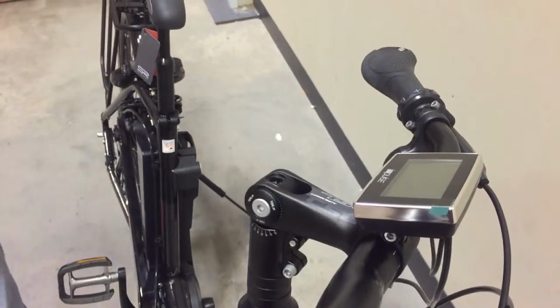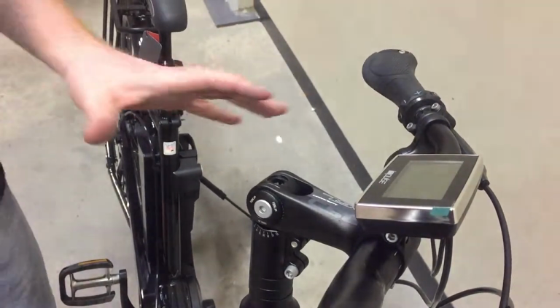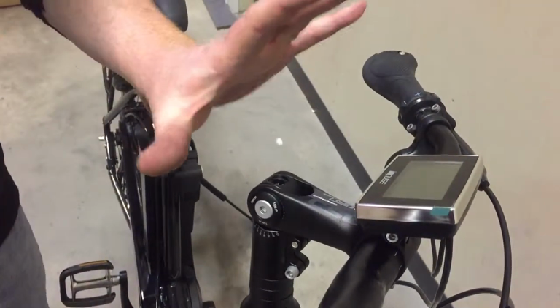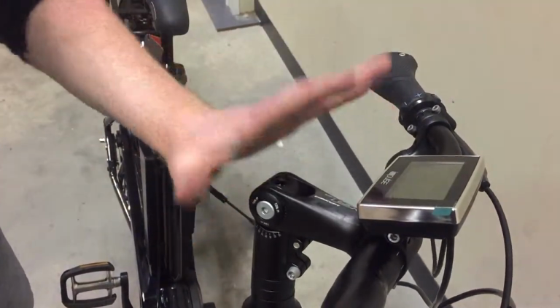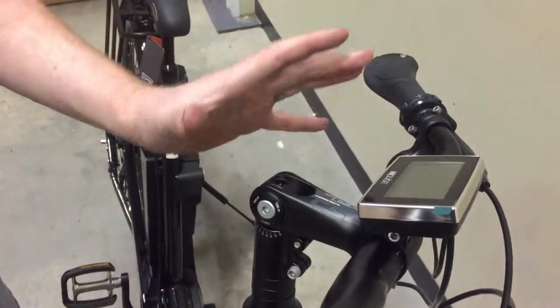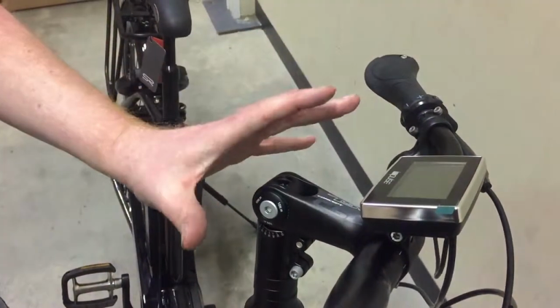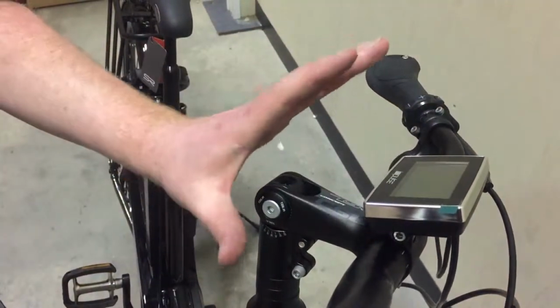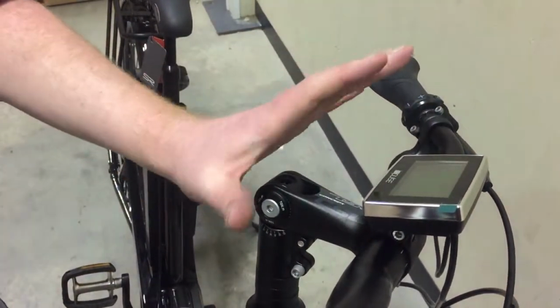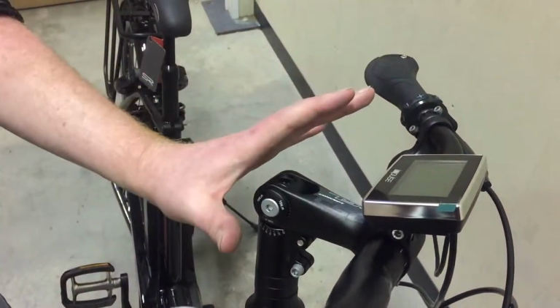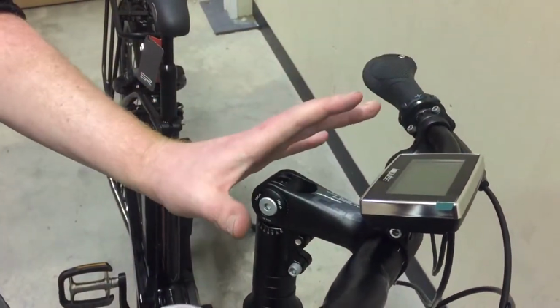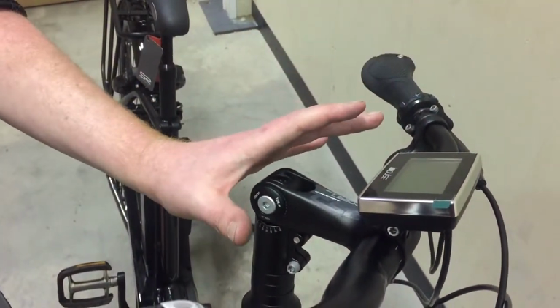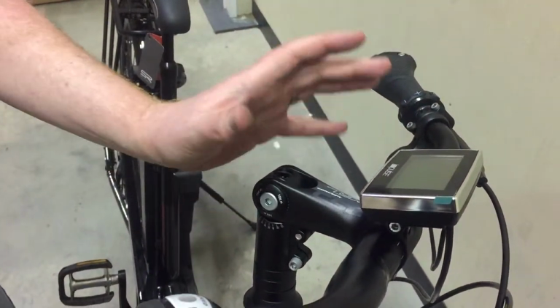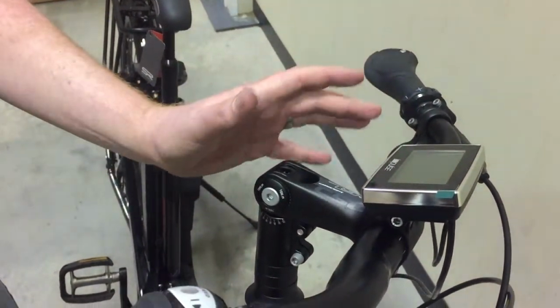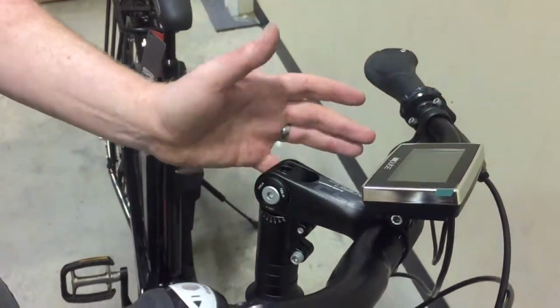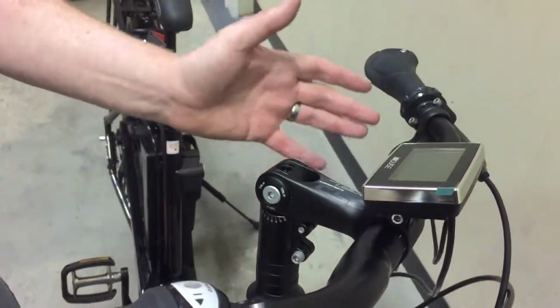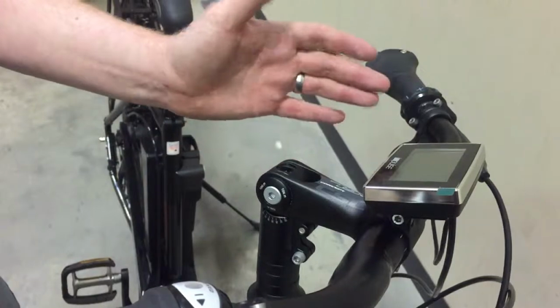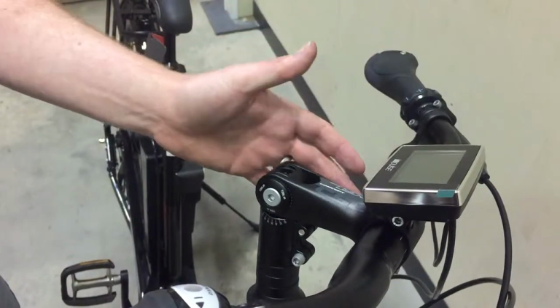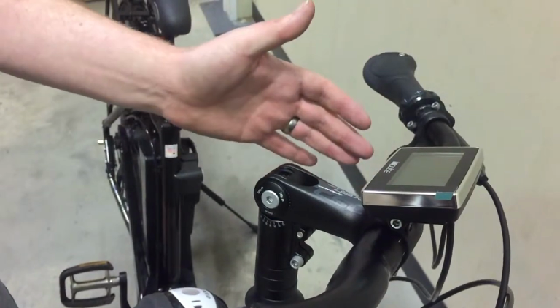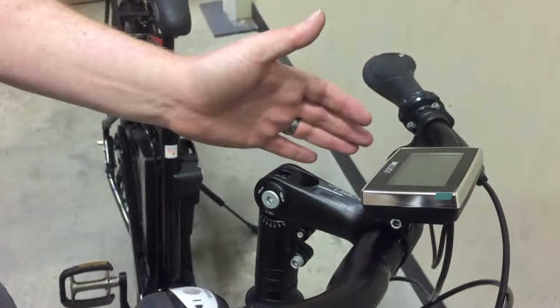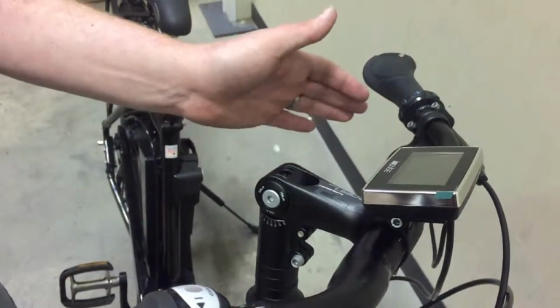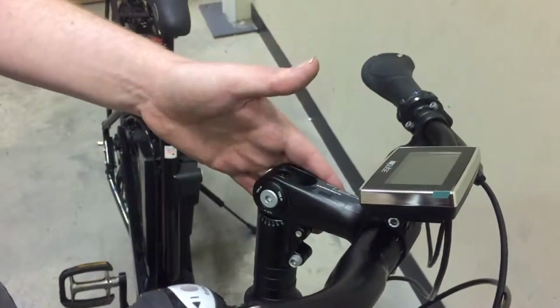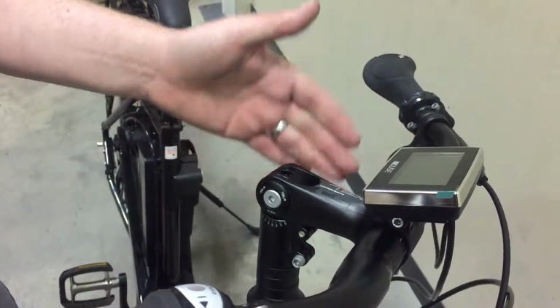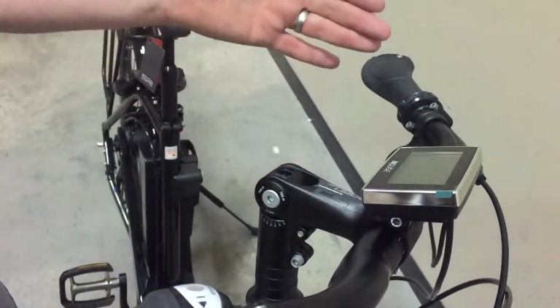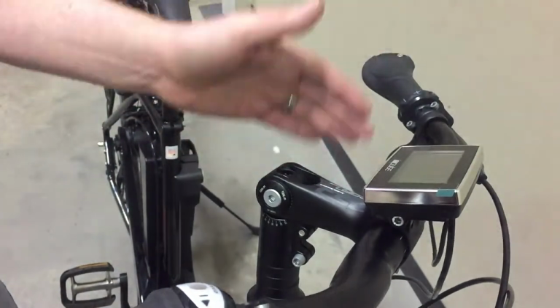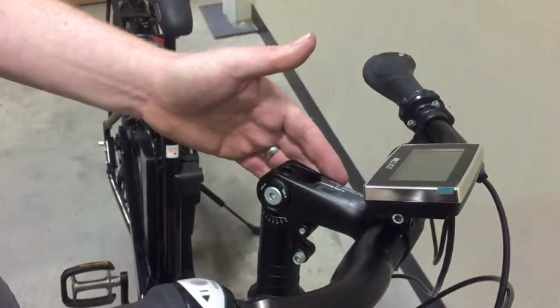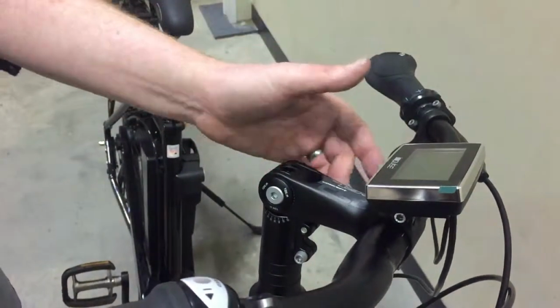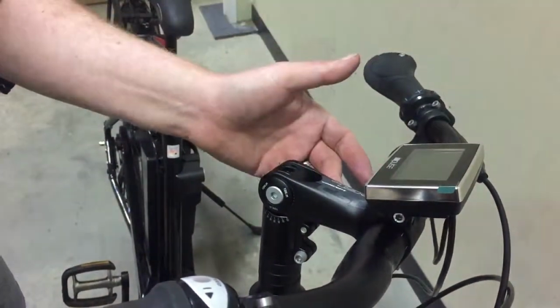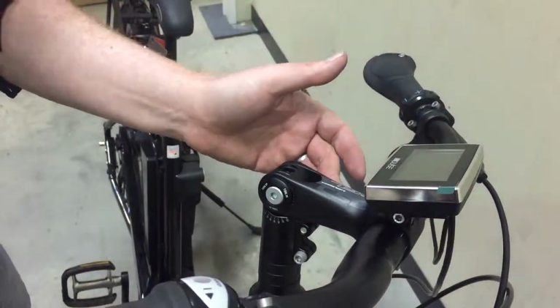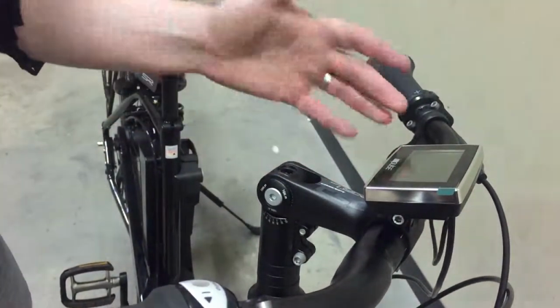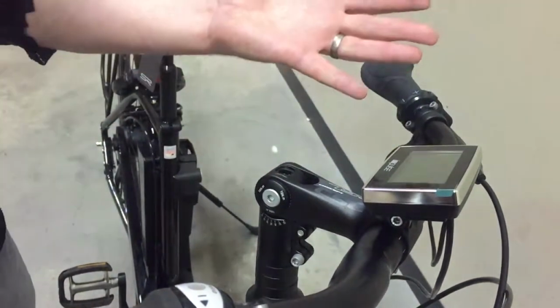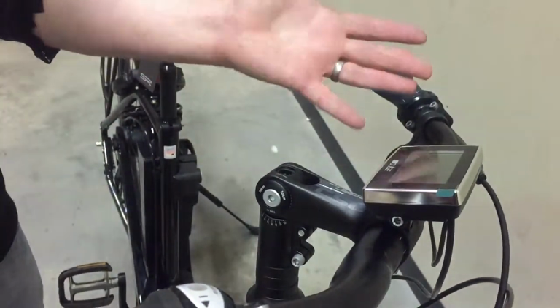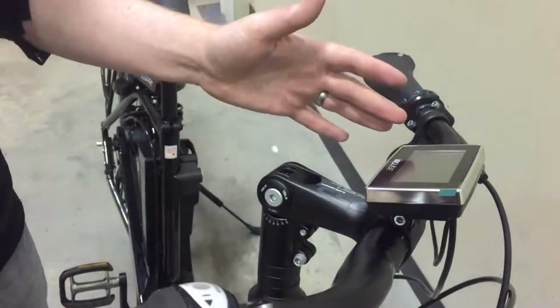Hi, this is a quick guide to adjusting the stem angle on the Calcoff Impulse Premium, ProConnex and Endeavours. They all have the same stem.